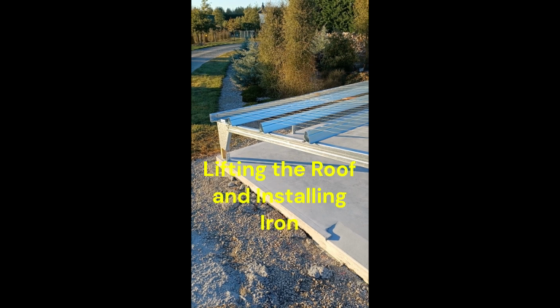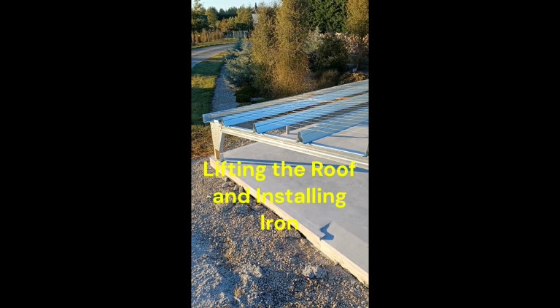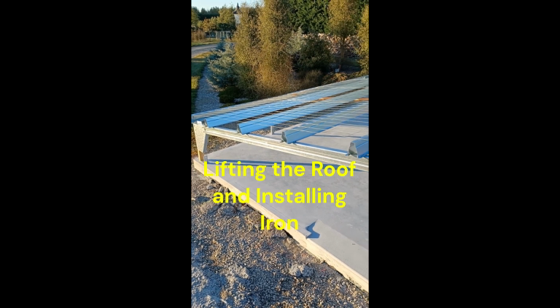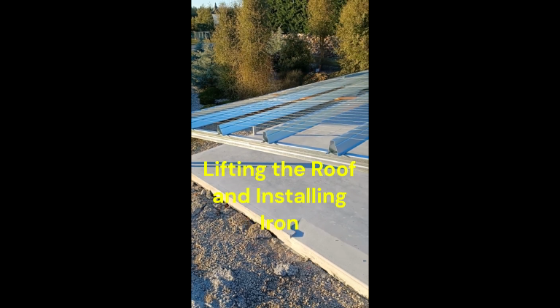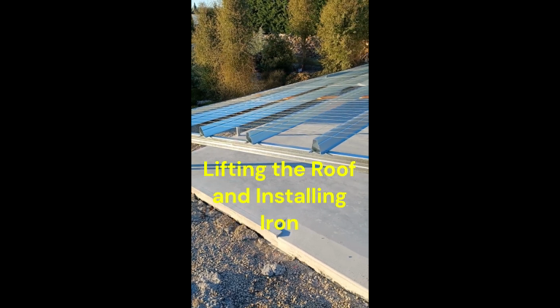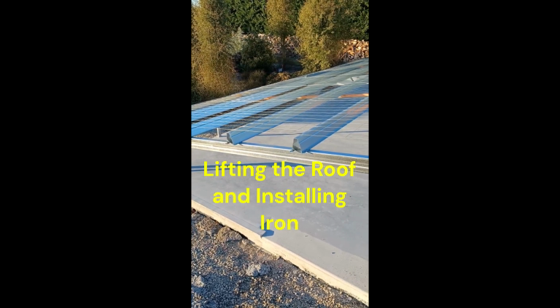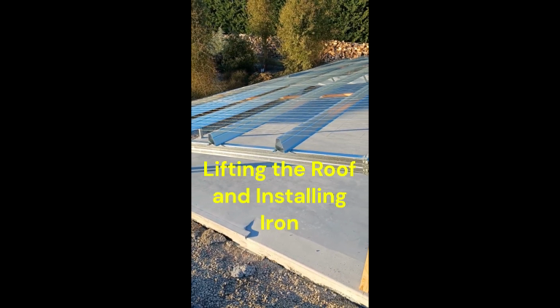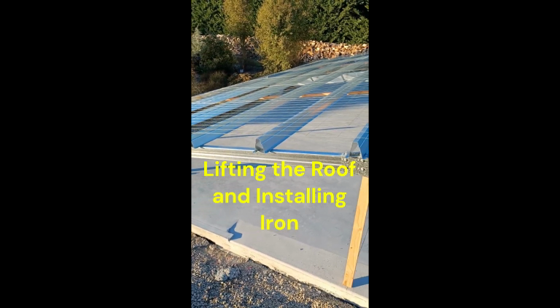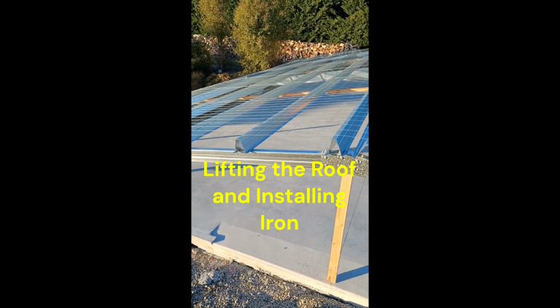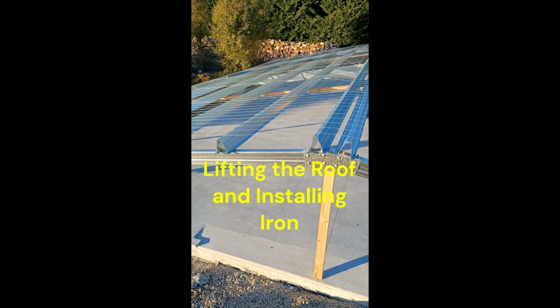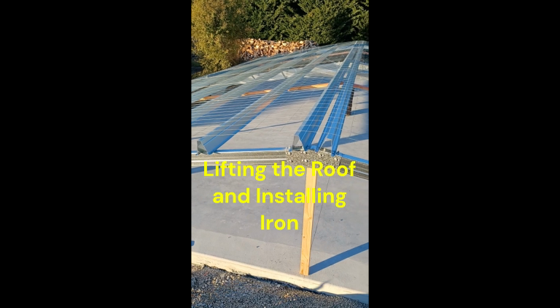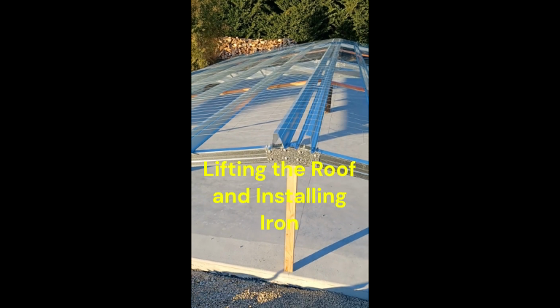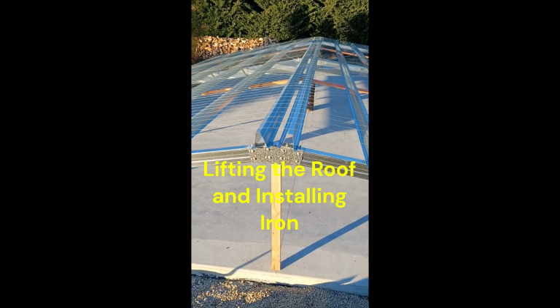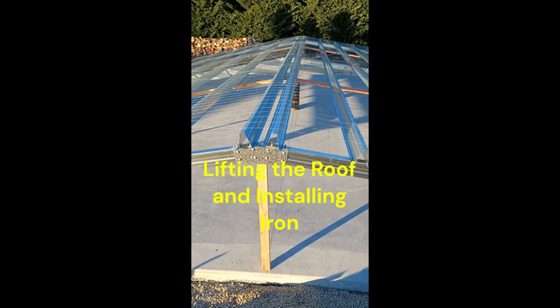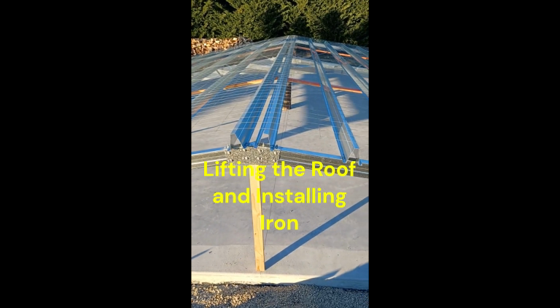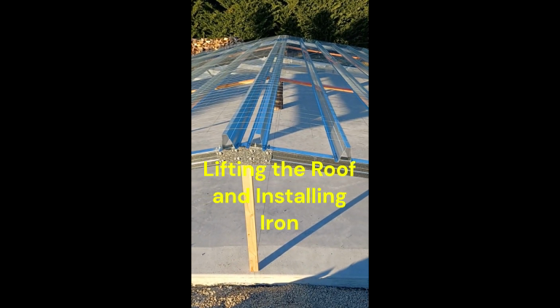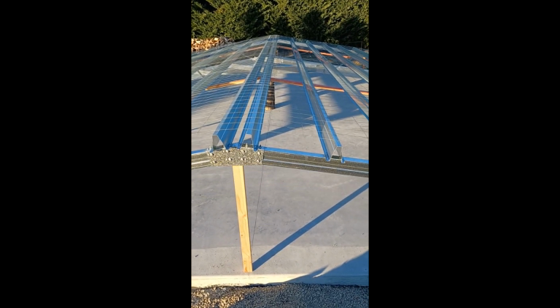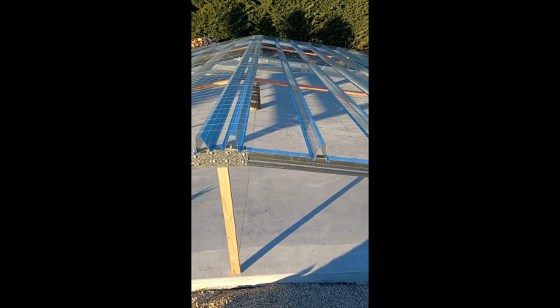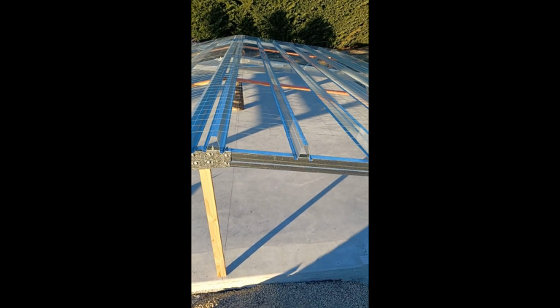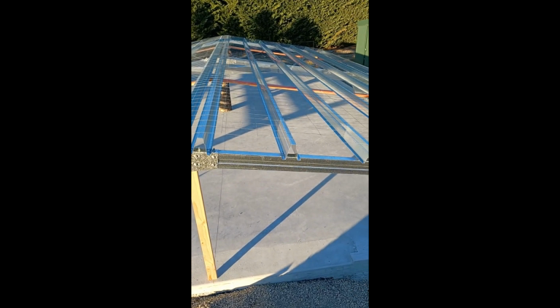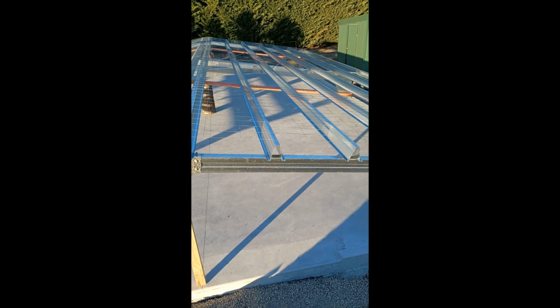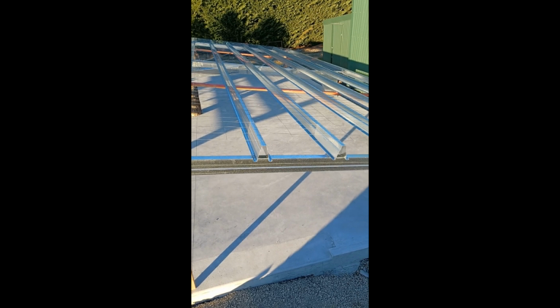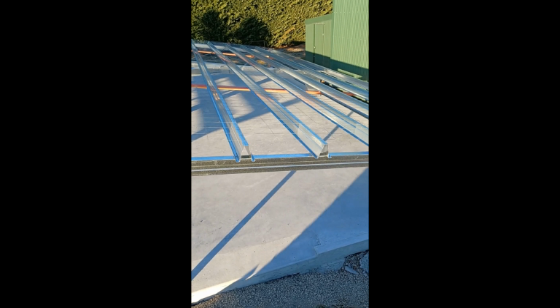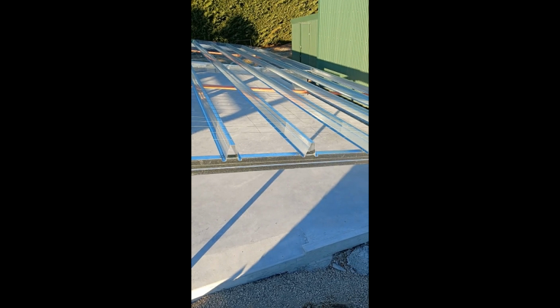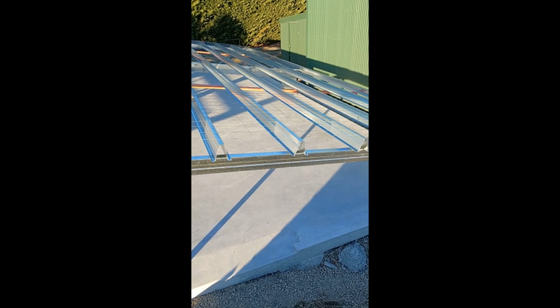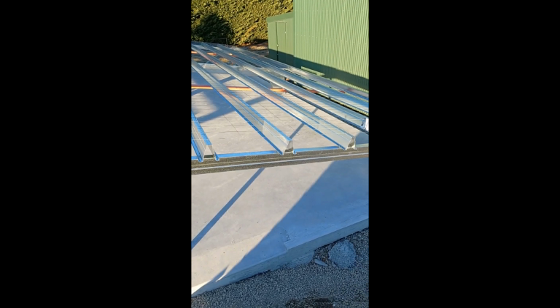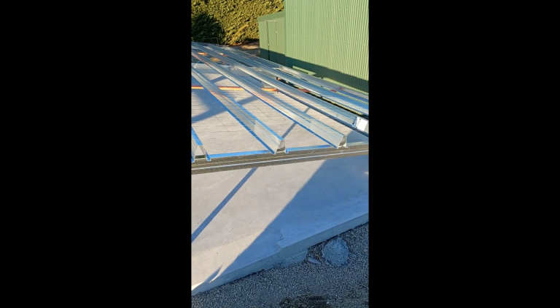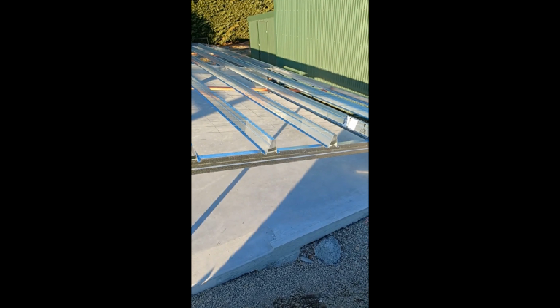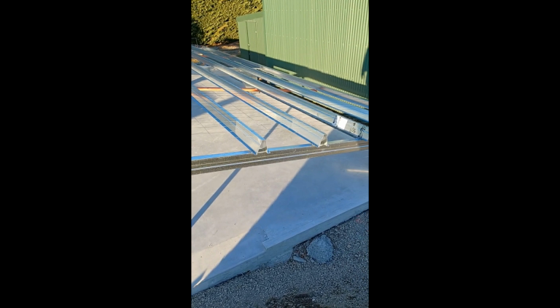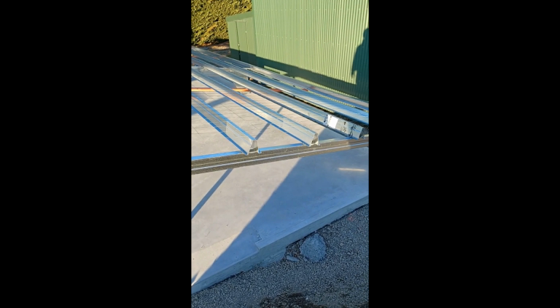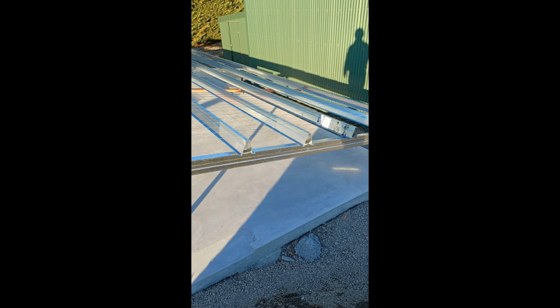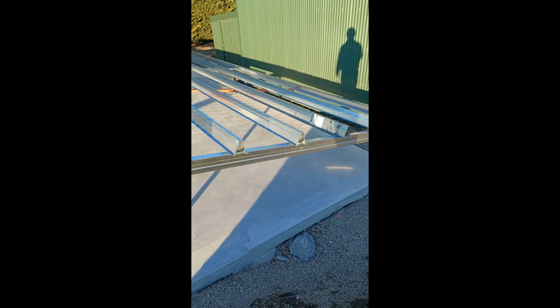Here's a couple of days' work sorting out the roof, just building it on the slab. Once the iron is on, we will lift it up with the hiab, and then it's all the posts and walls.